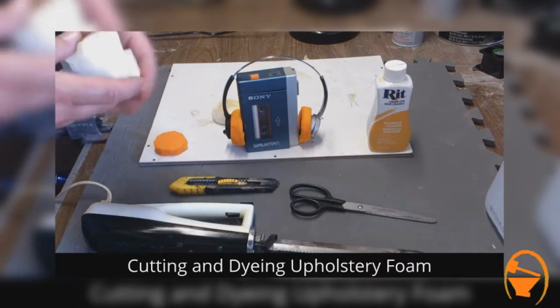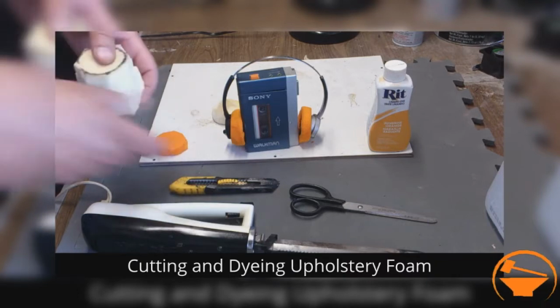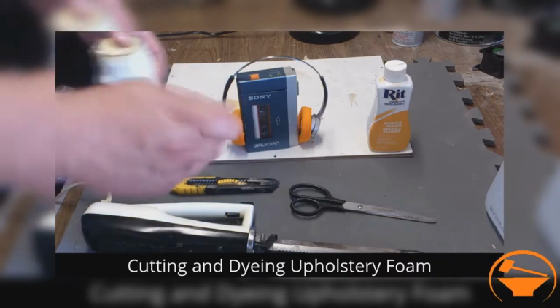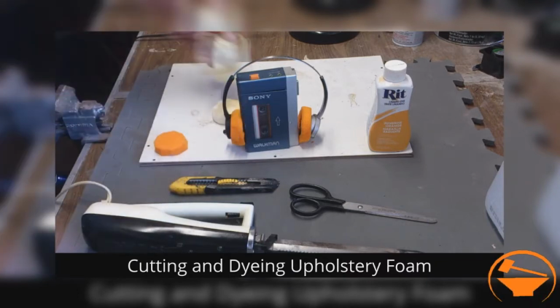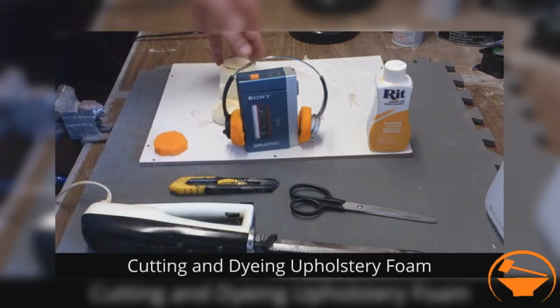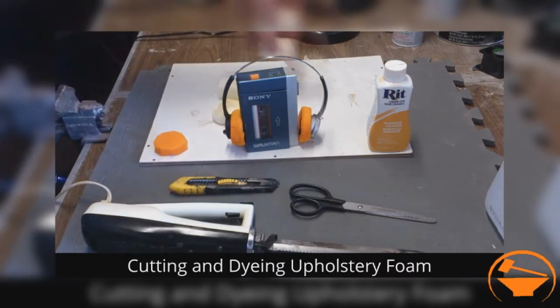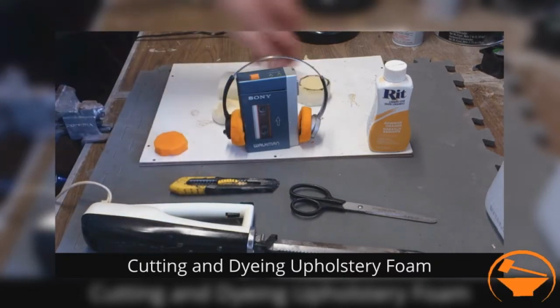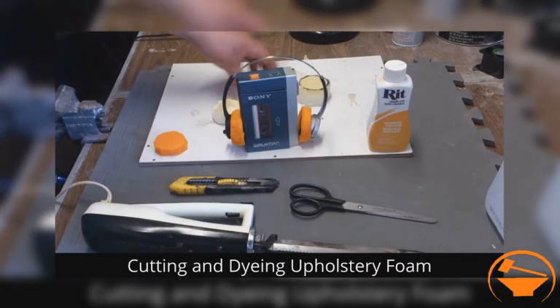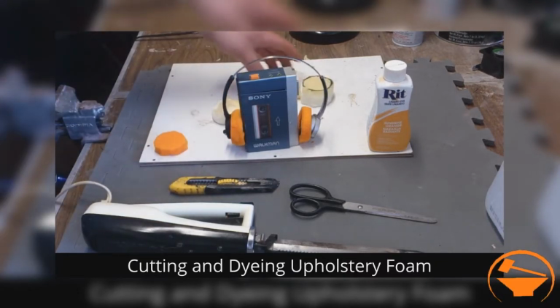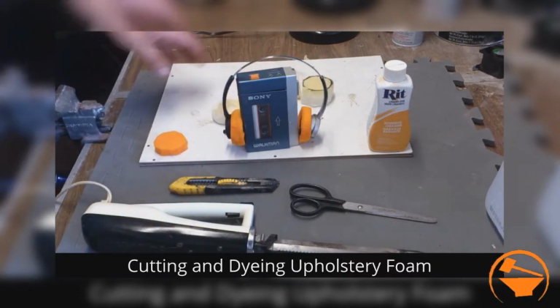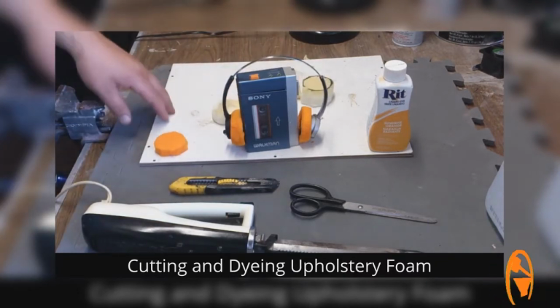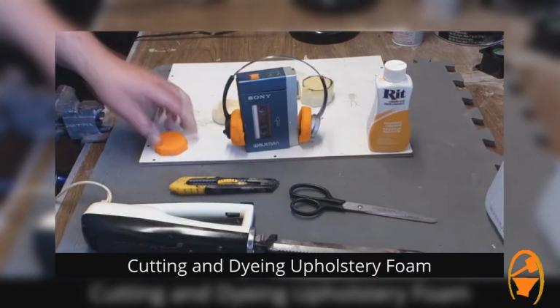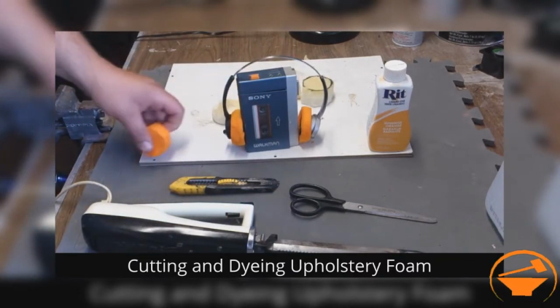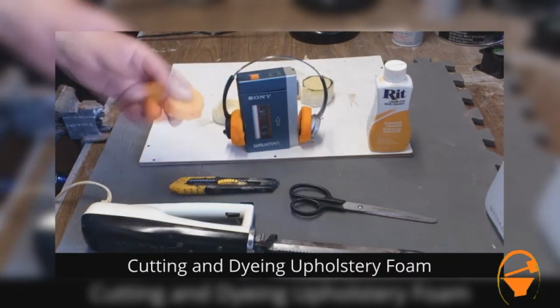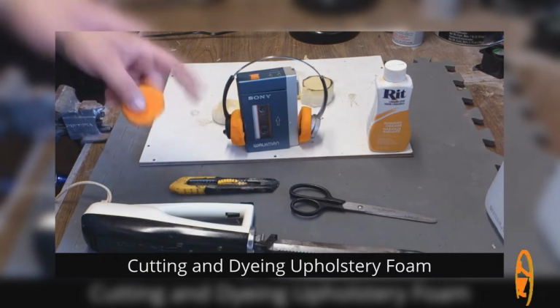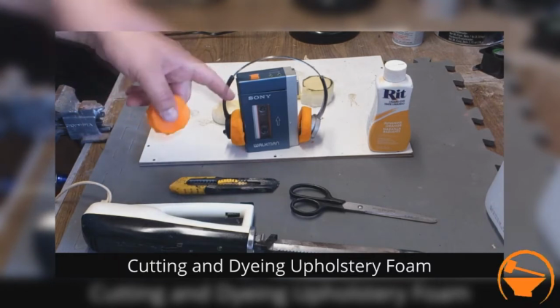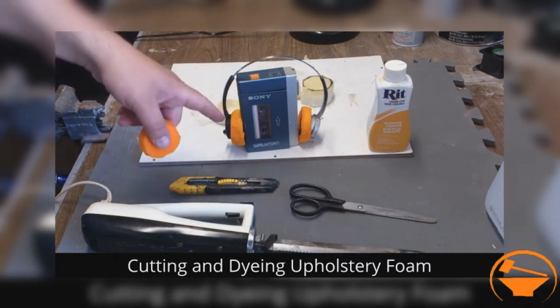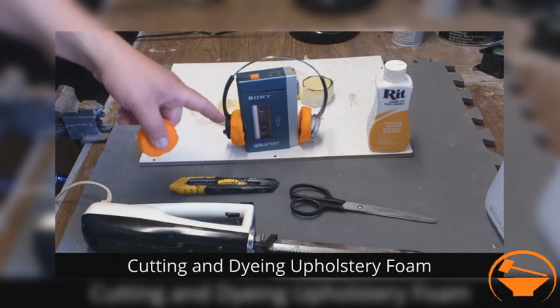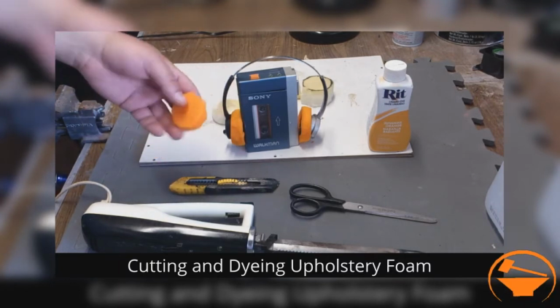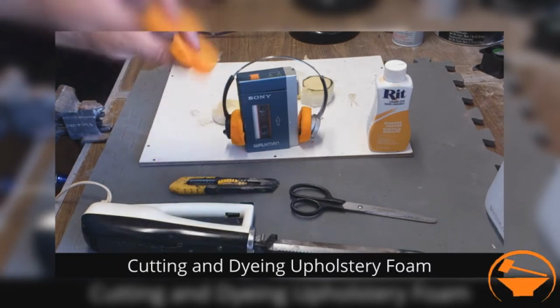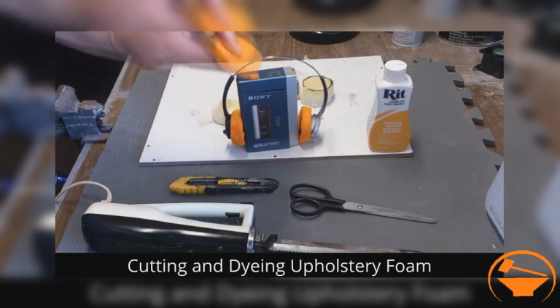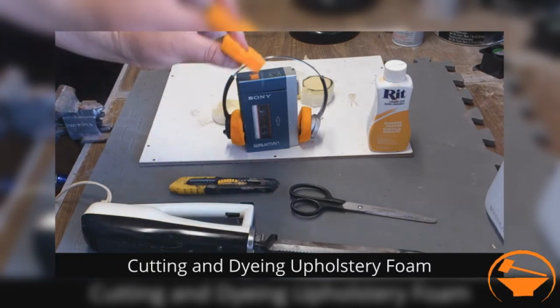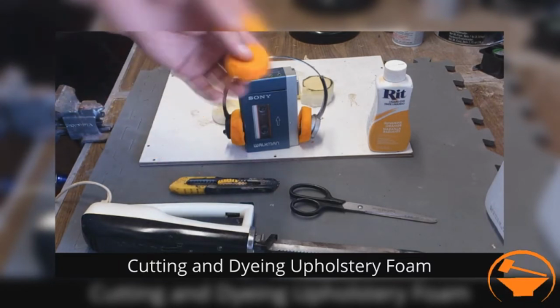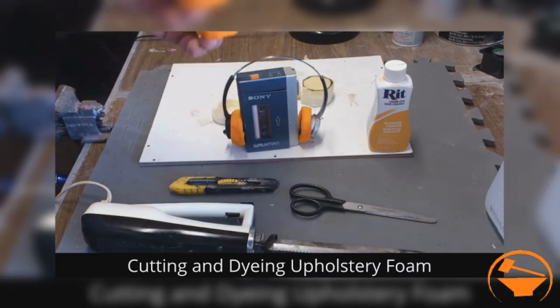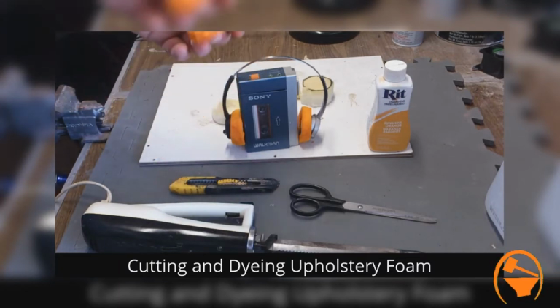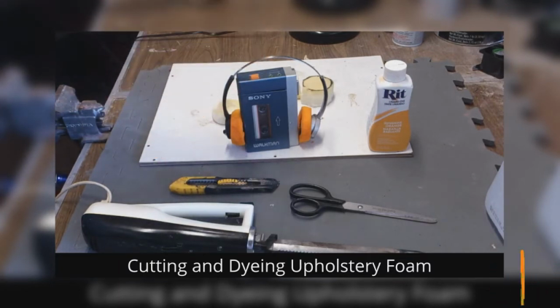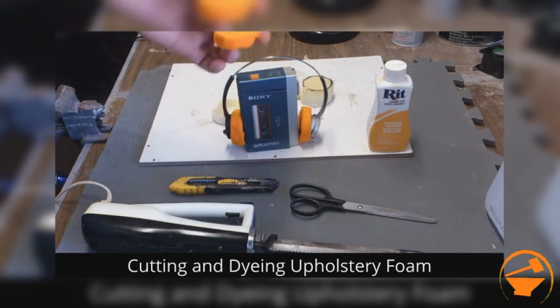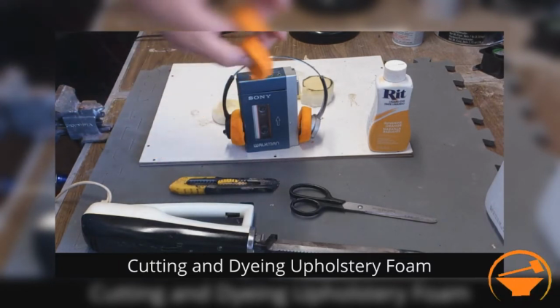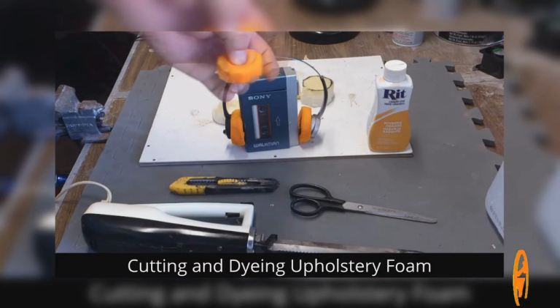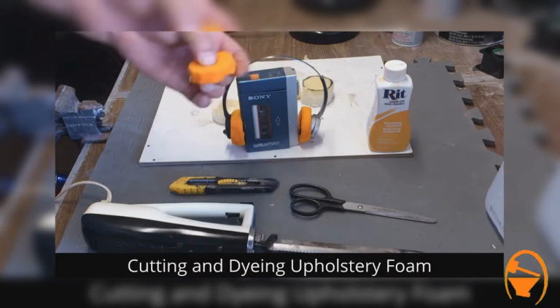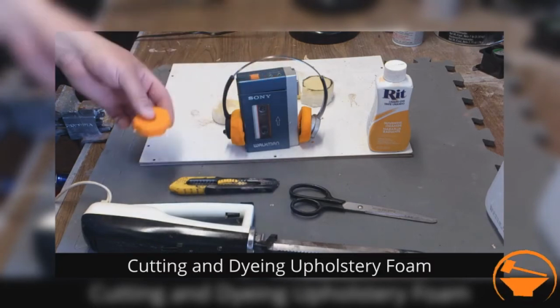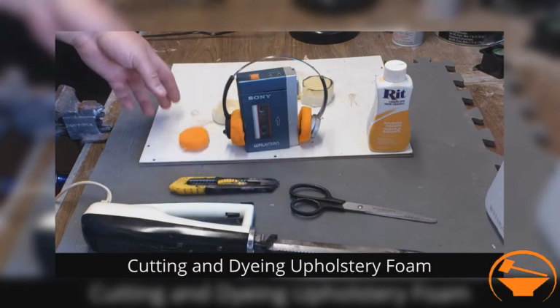A turkey cutter. And then, as far as dyeing the foam — the foam on these Star Wars Headphones — it's orange. That's bright 80's orange. It's awesome.